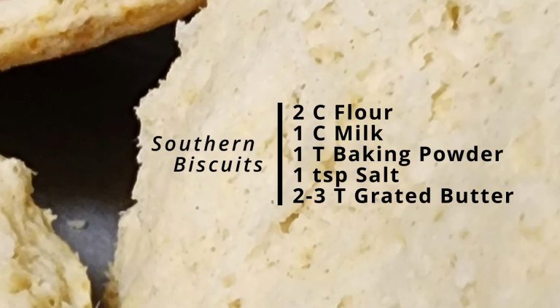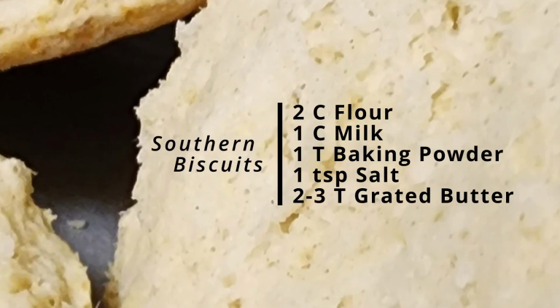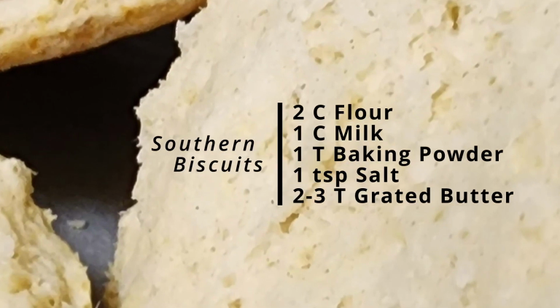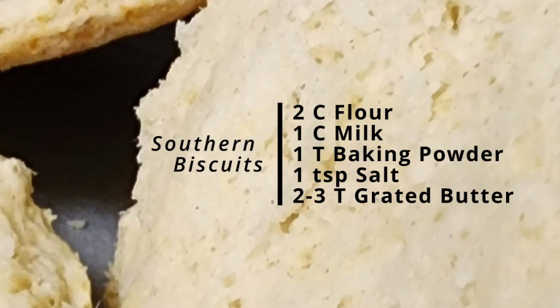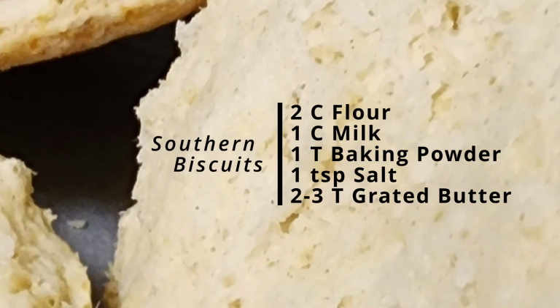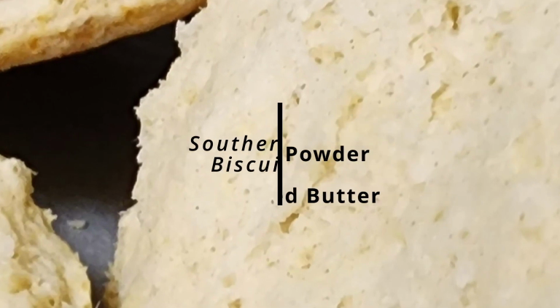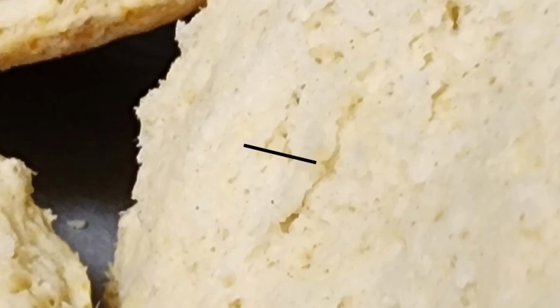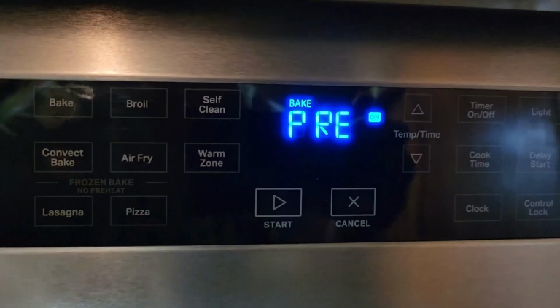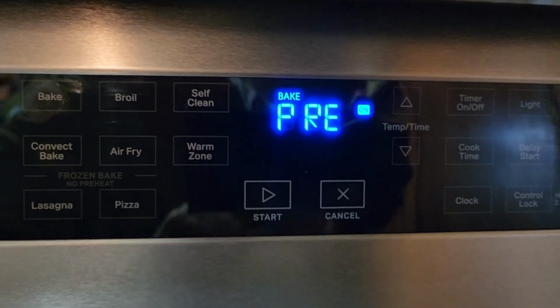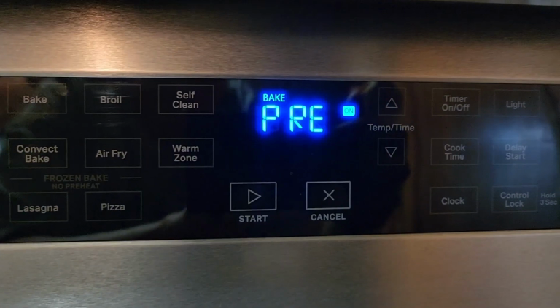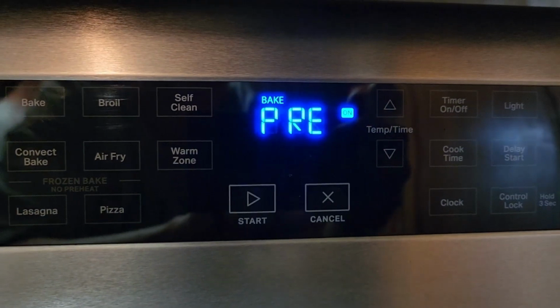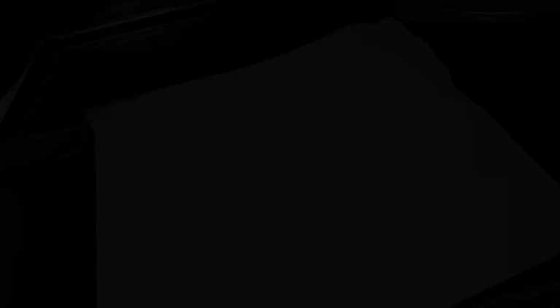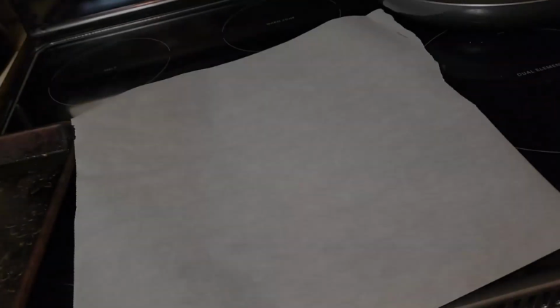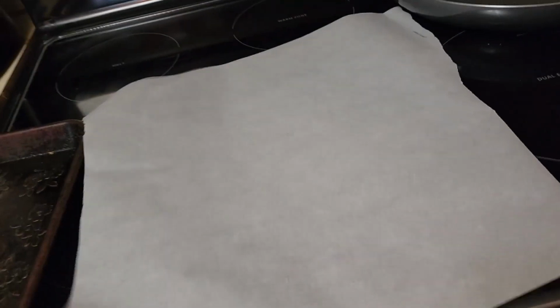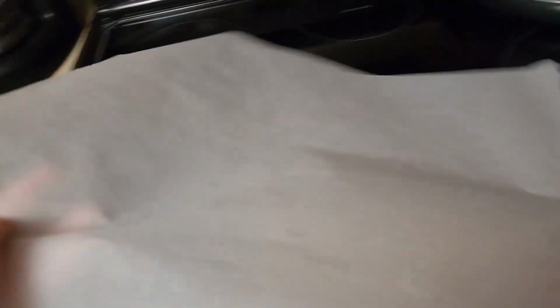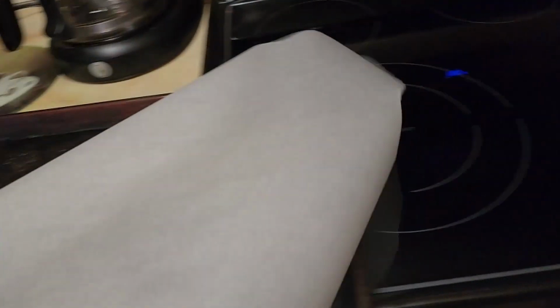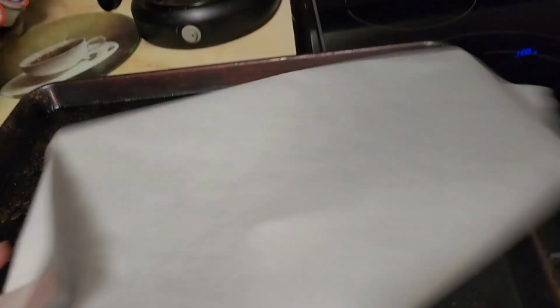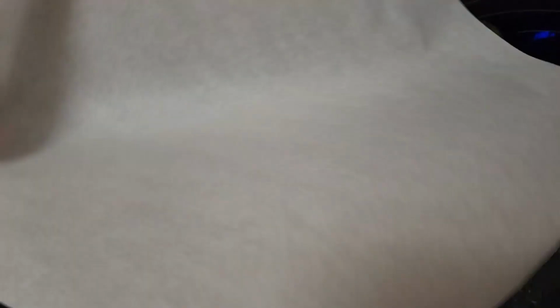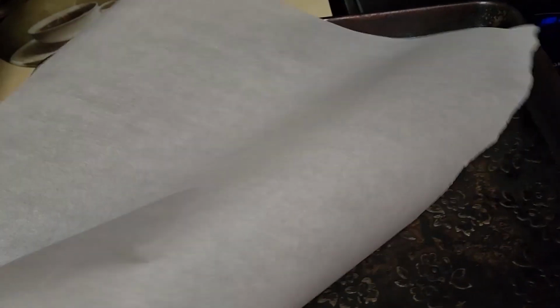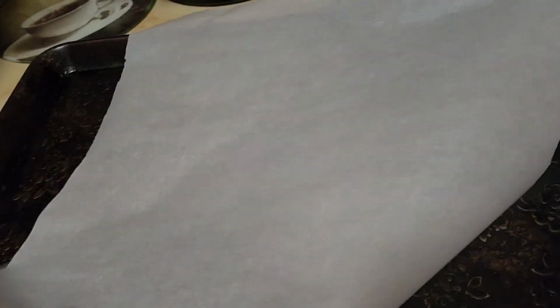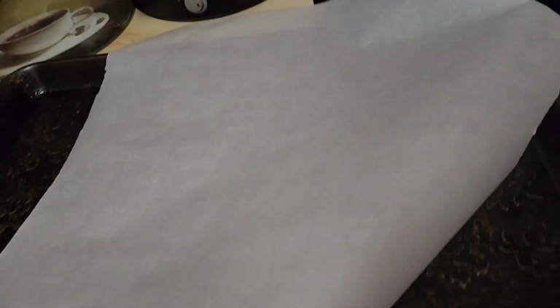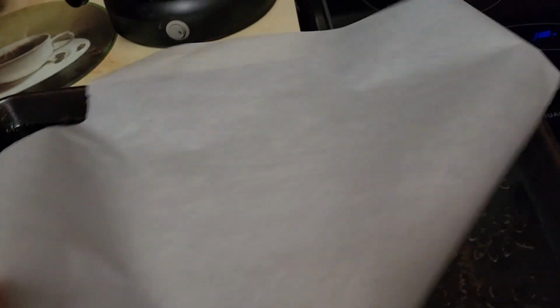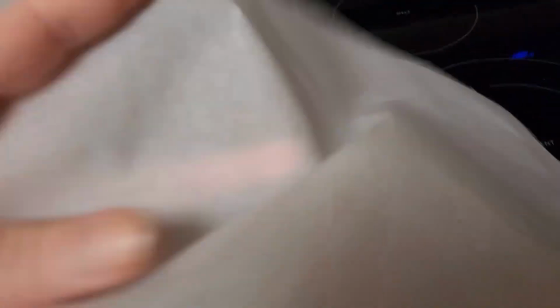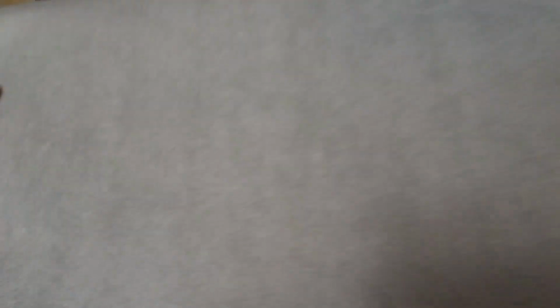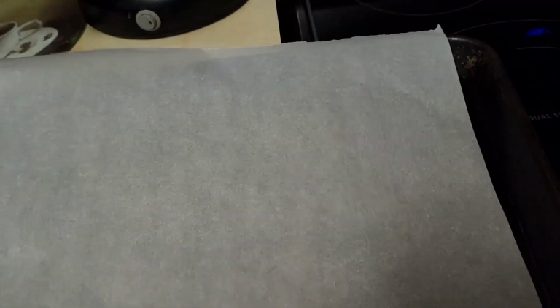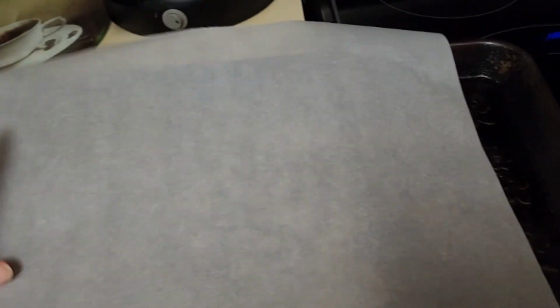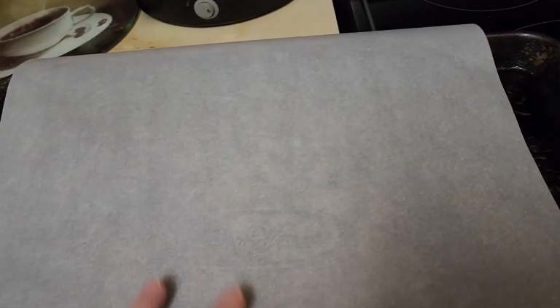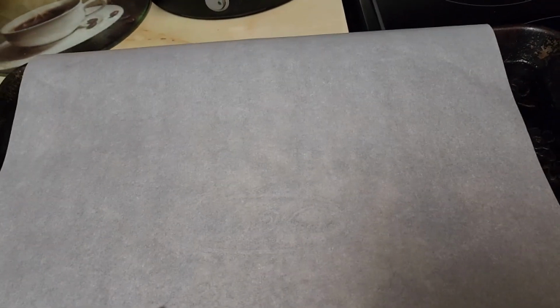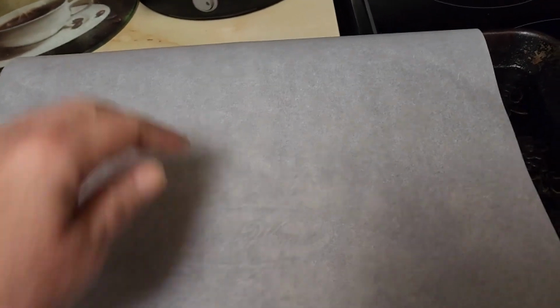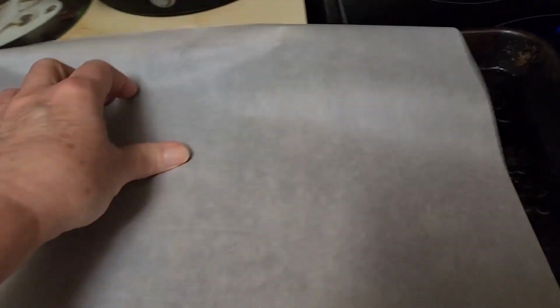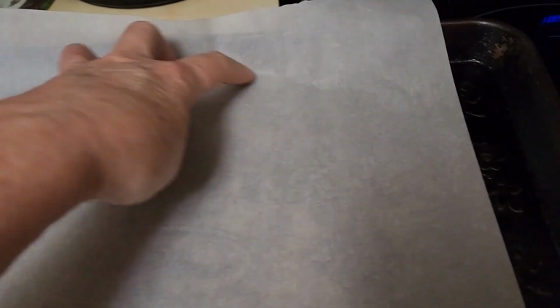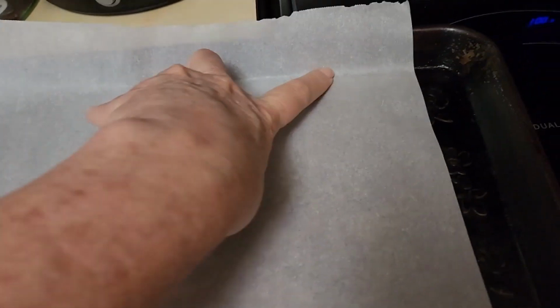There is a little secret to not making them like hockey pucks. First, get some parchment paper and just put it down on a cookie sheet — you don't need to put any nonstick or anything on there, just throw the paper on the cookie sheet first.